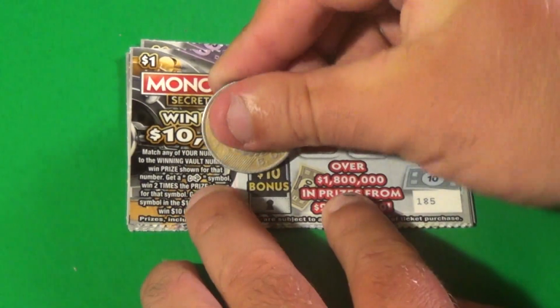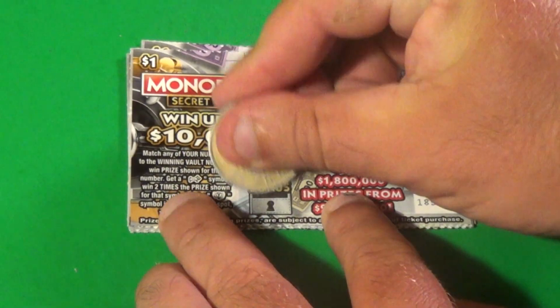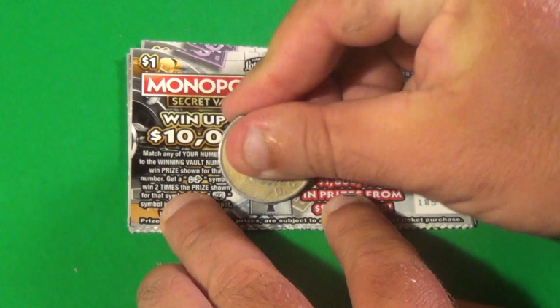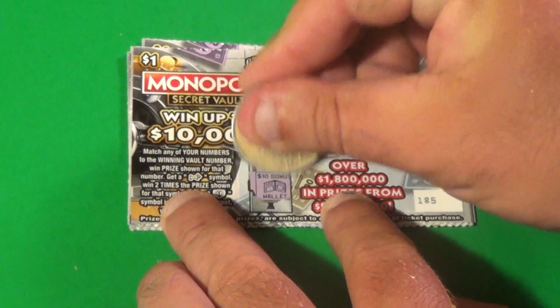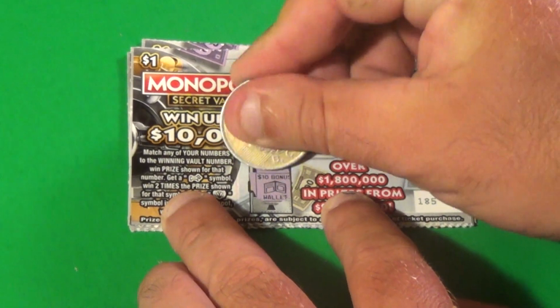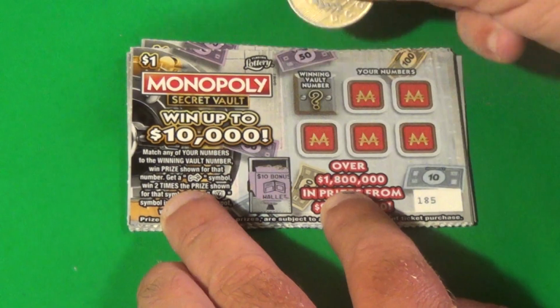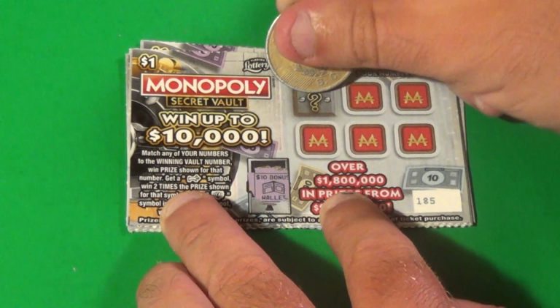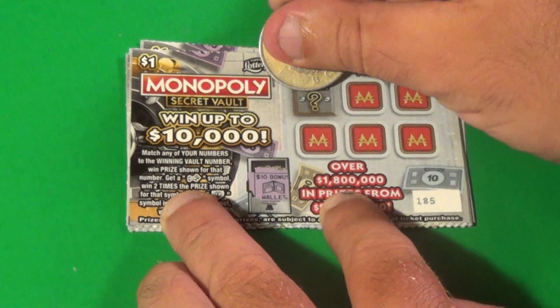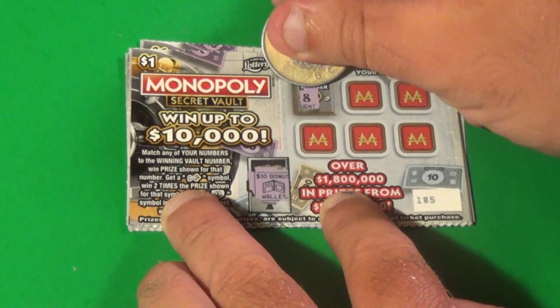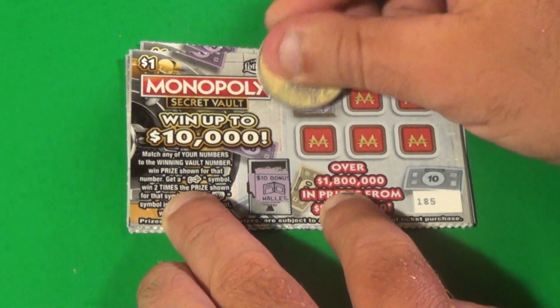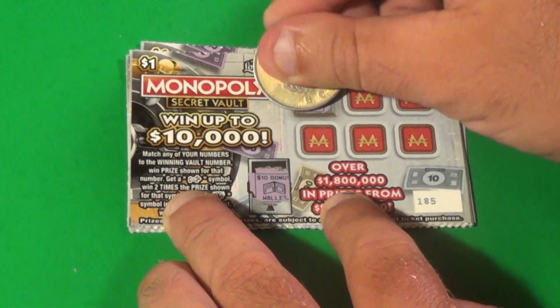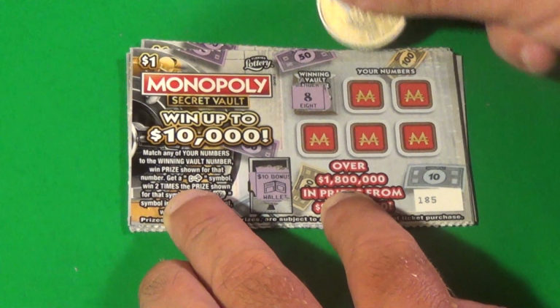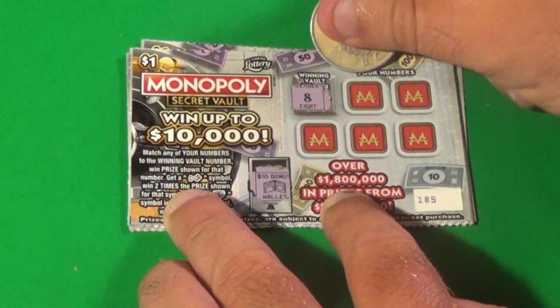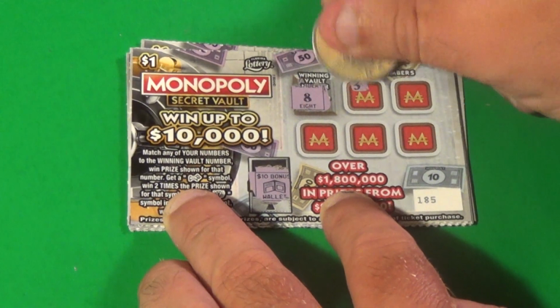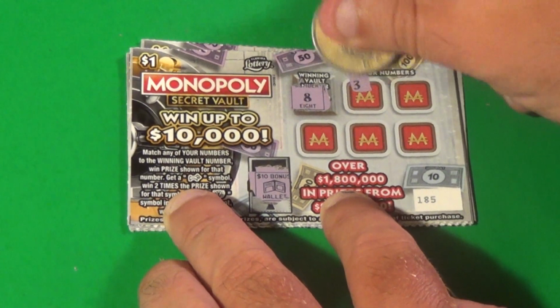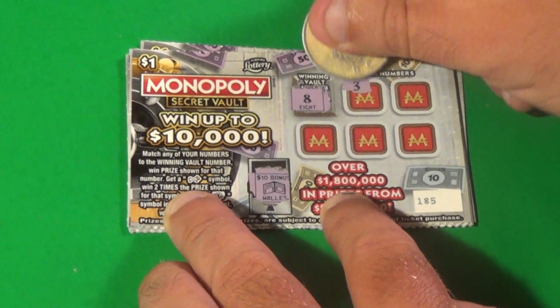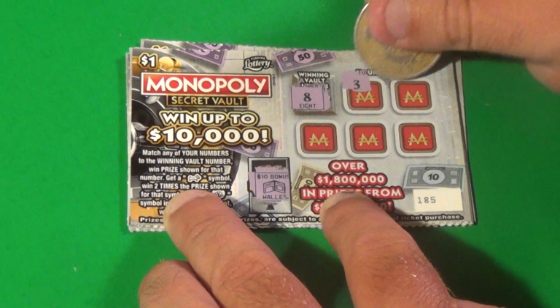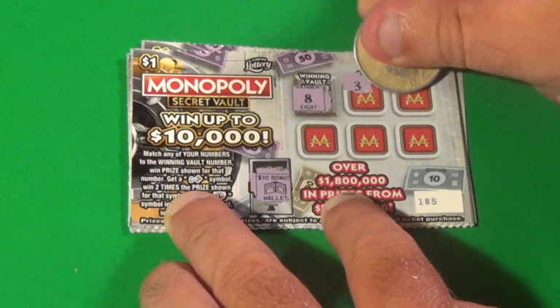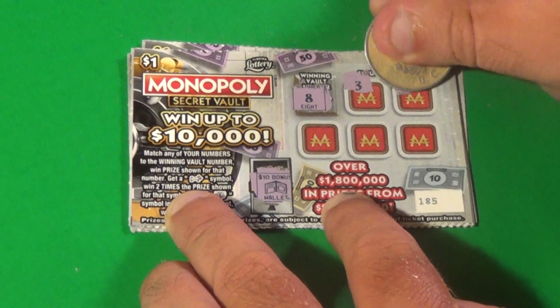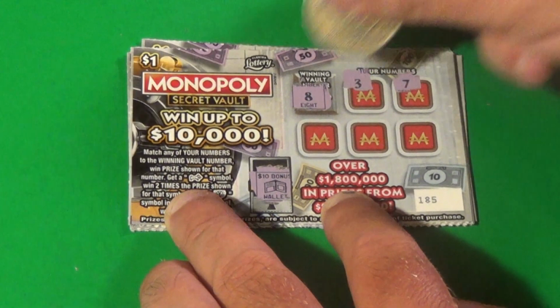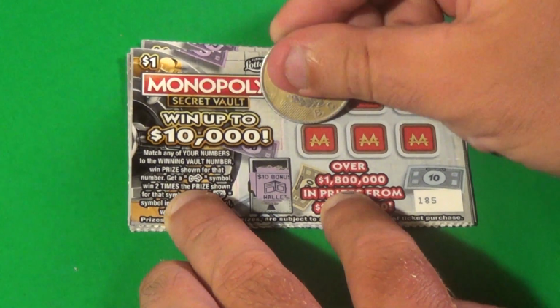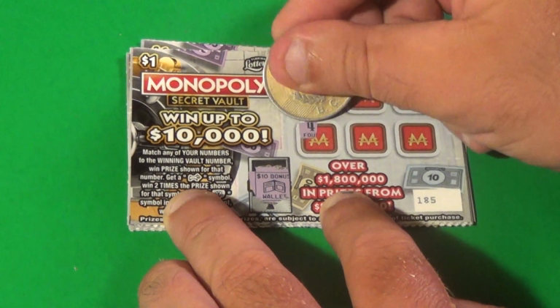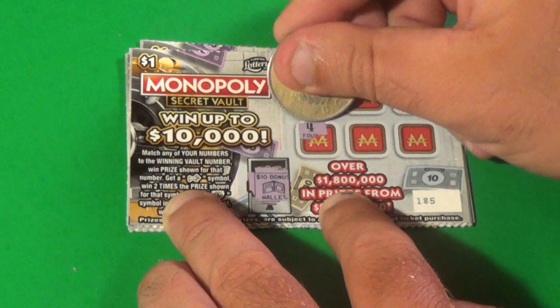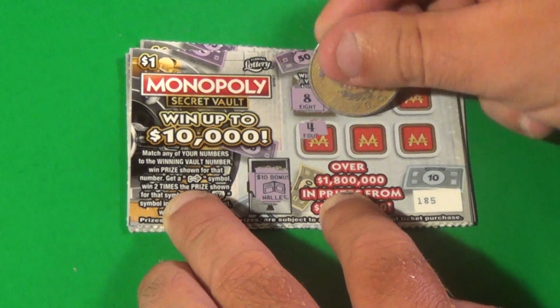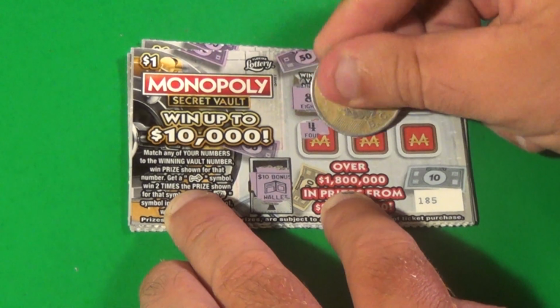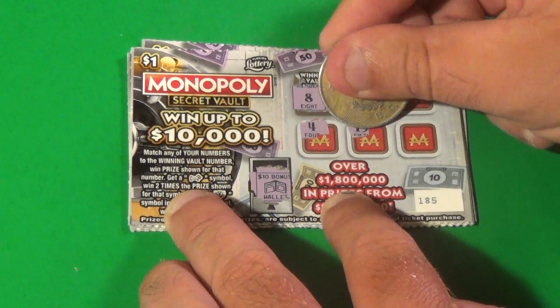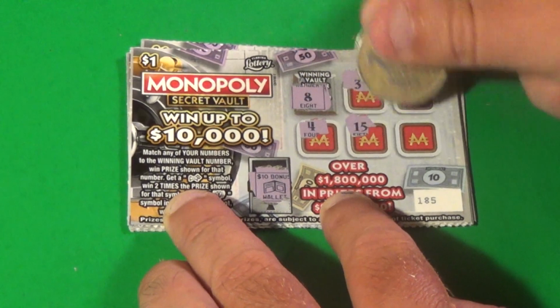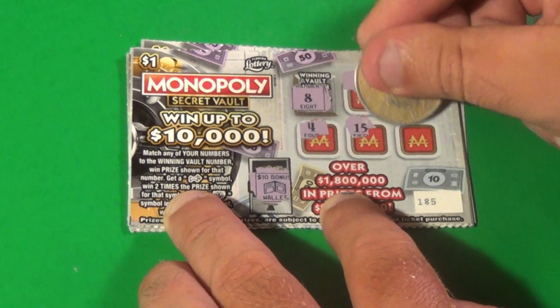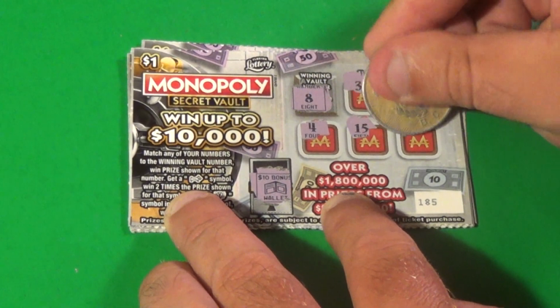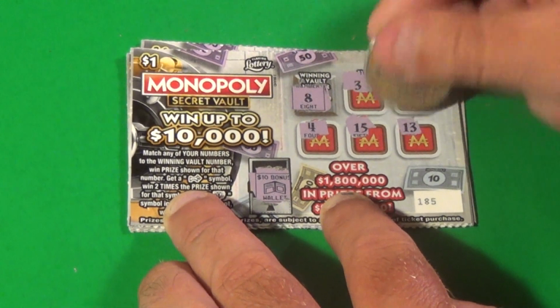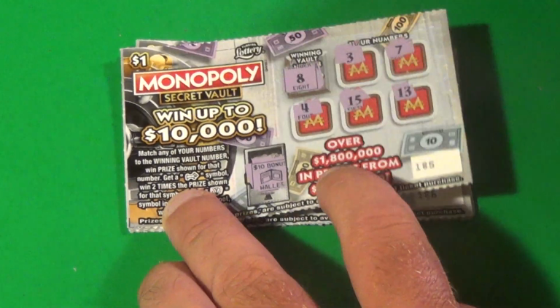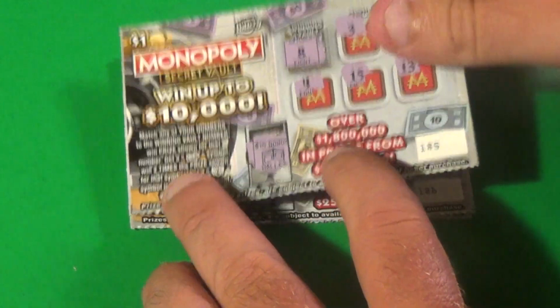Next ticket, we have all wallet. And we want an 8. We have 3, 7, 4, 15, 13. No.